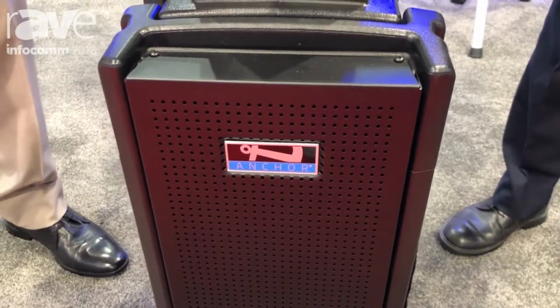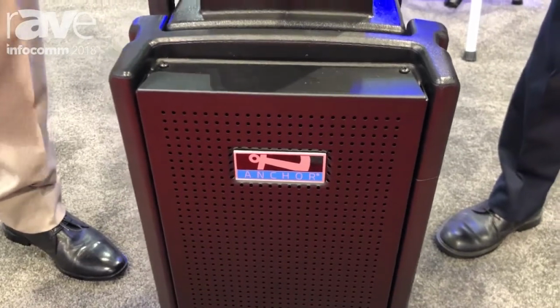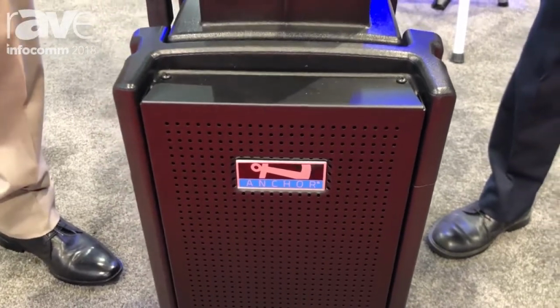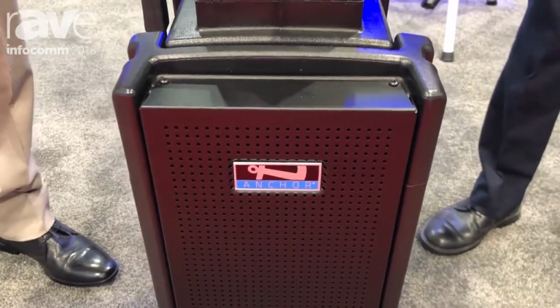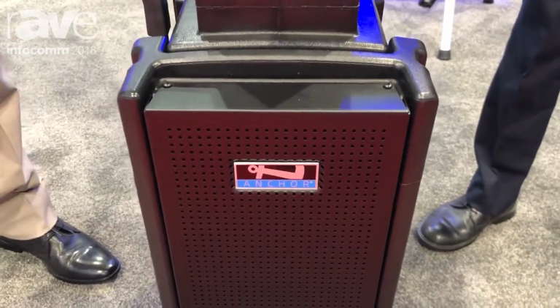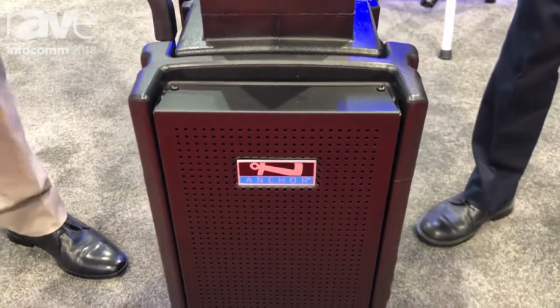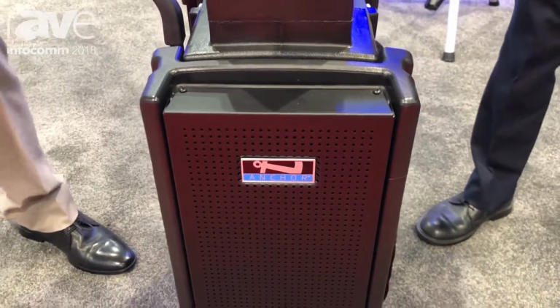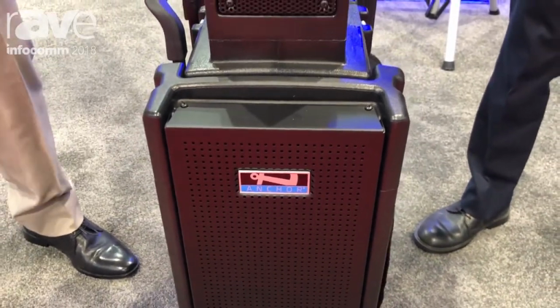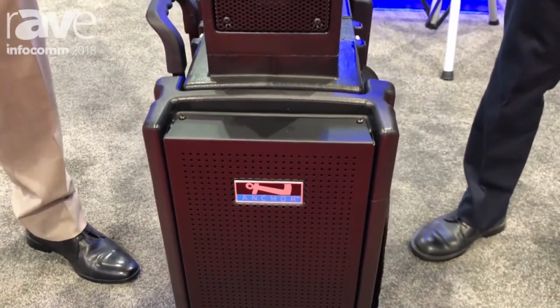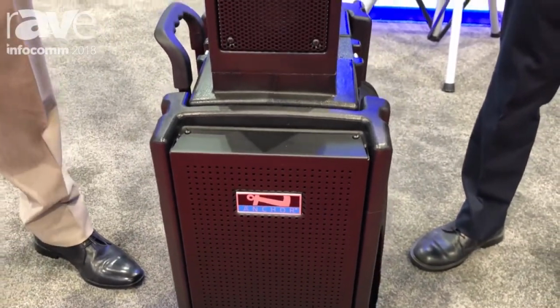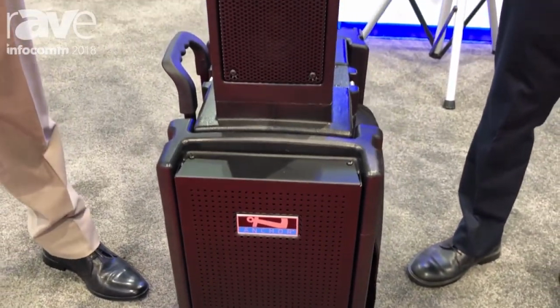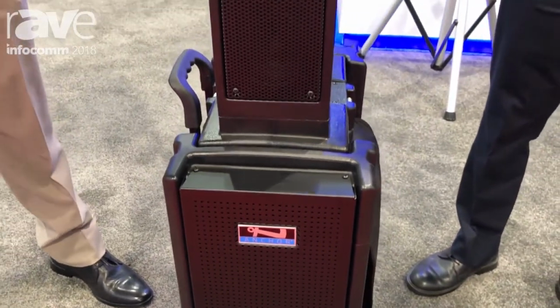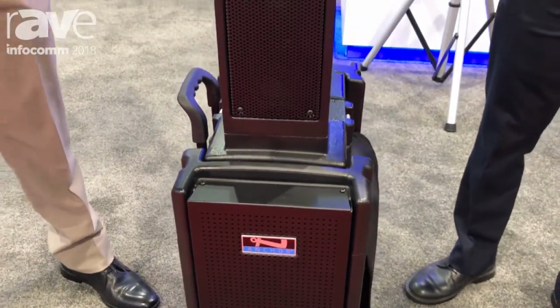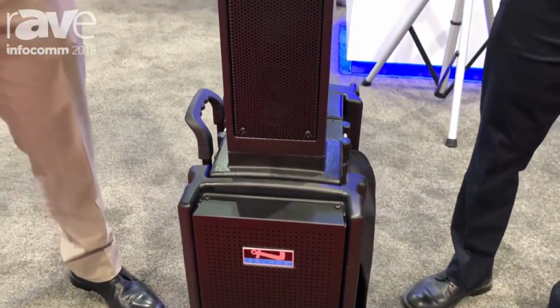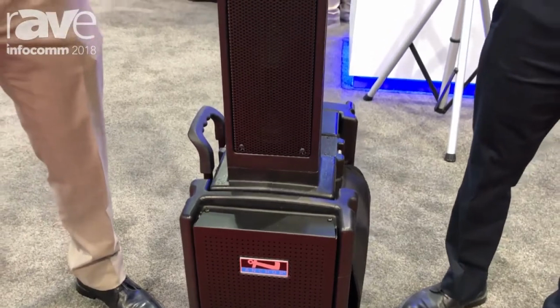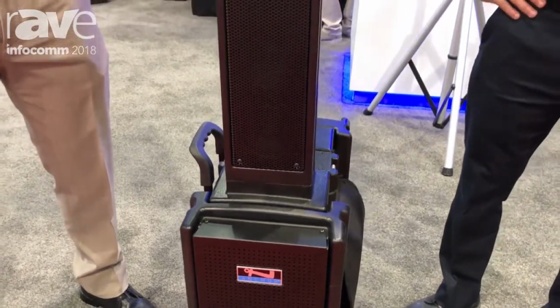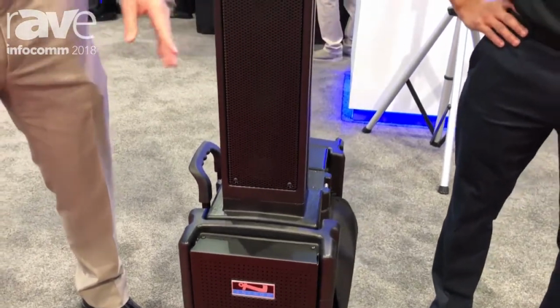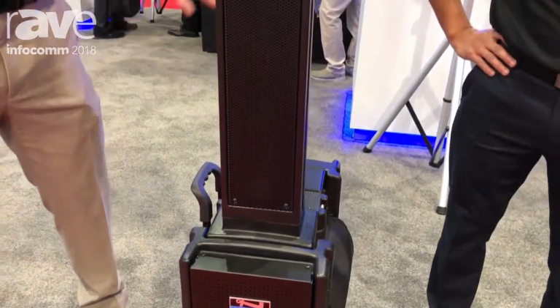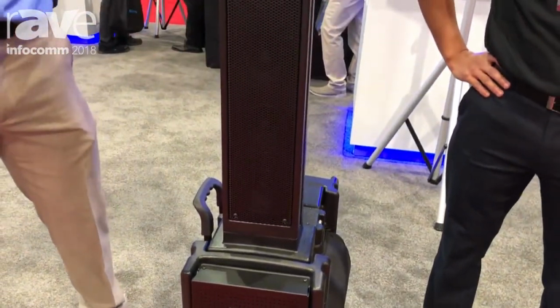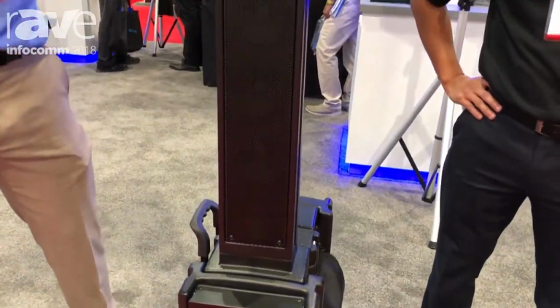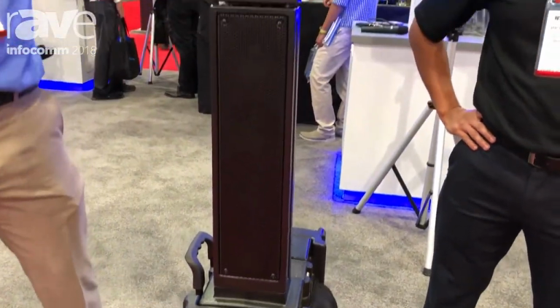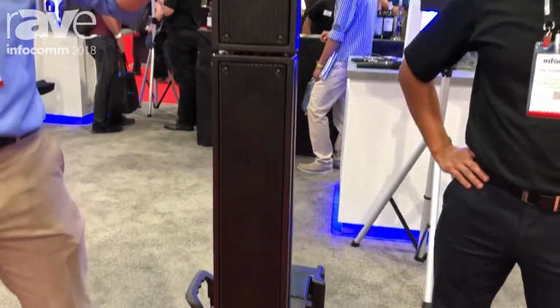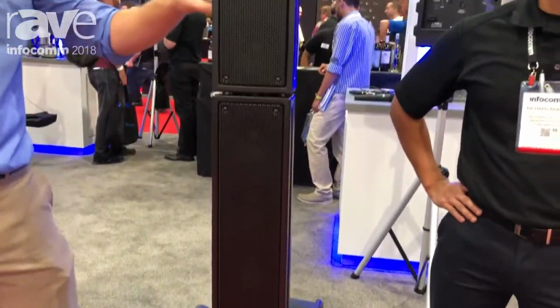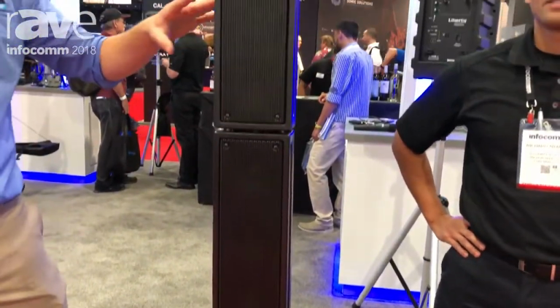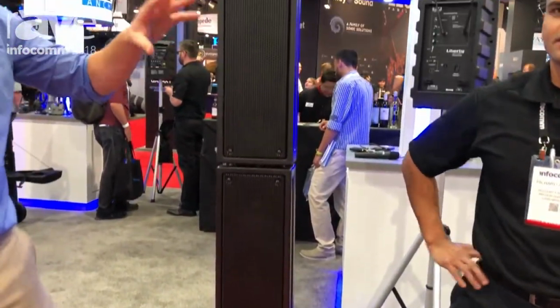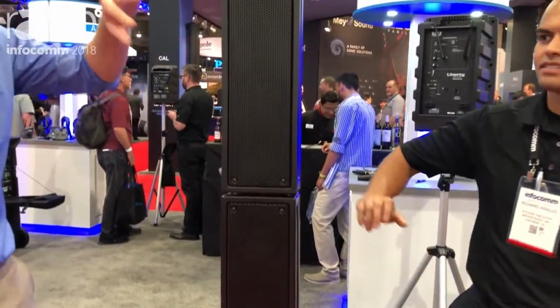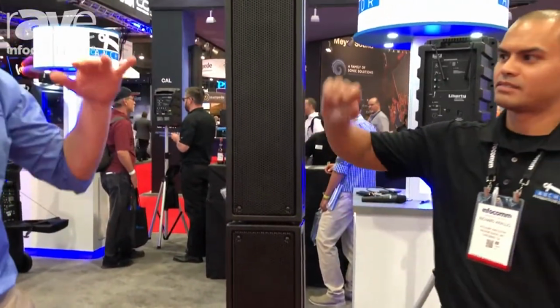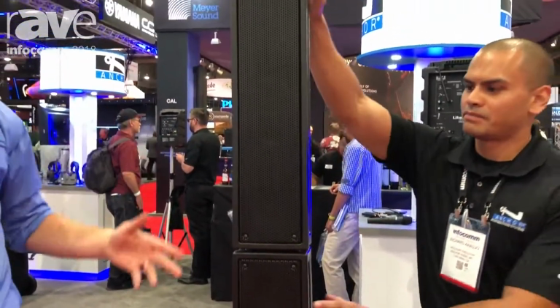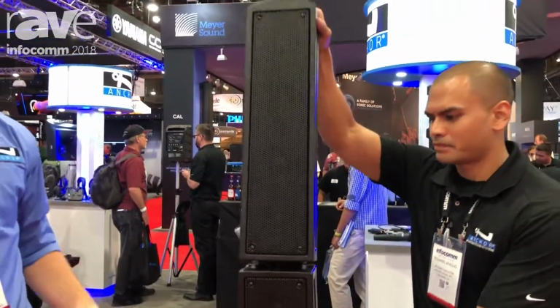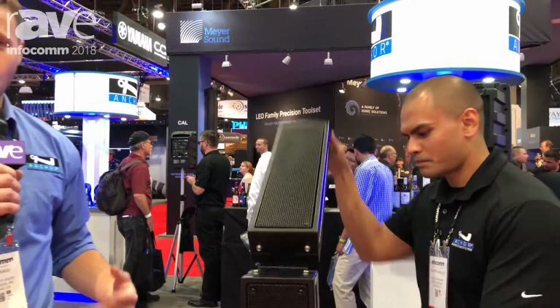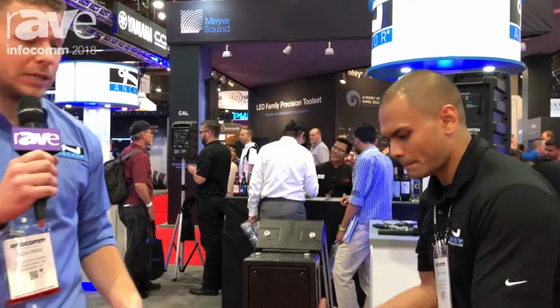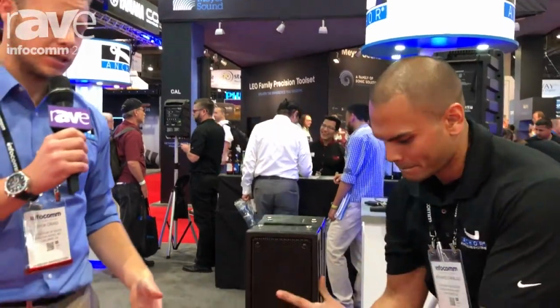Hi, Nick here at Anker Audio, and this year at Infocom we are introducing our Series 2 systems. Included in that is the Beacon, and as you can see it sets up and breaks down real easily.